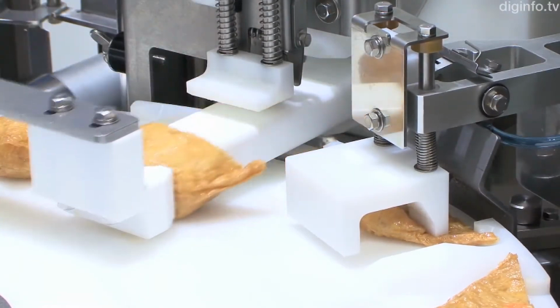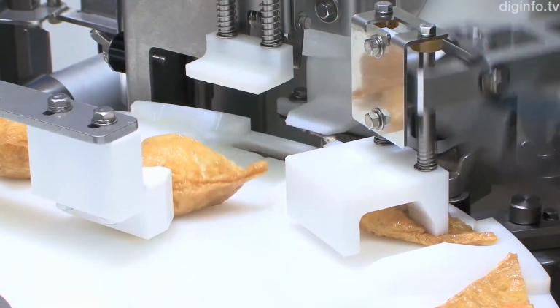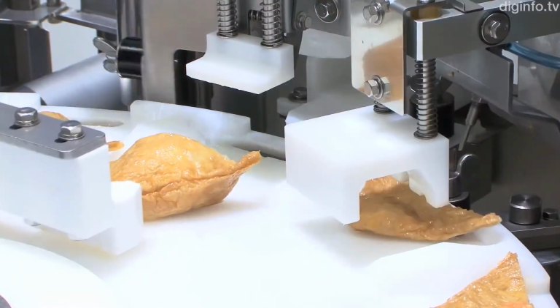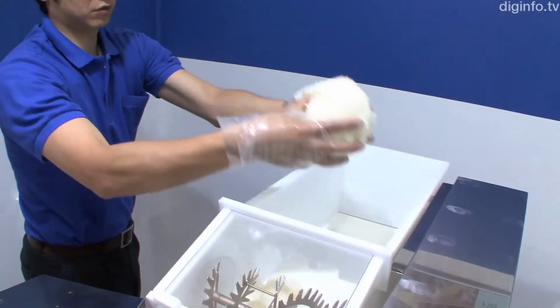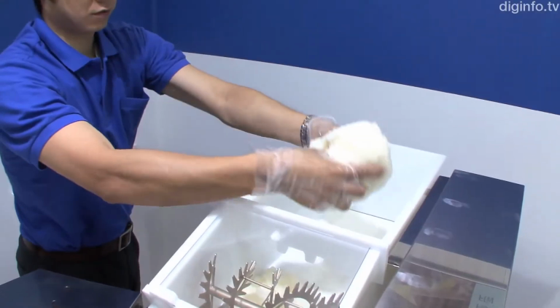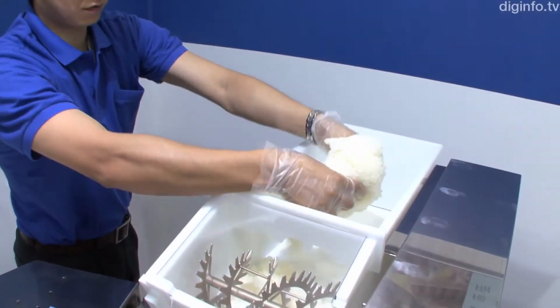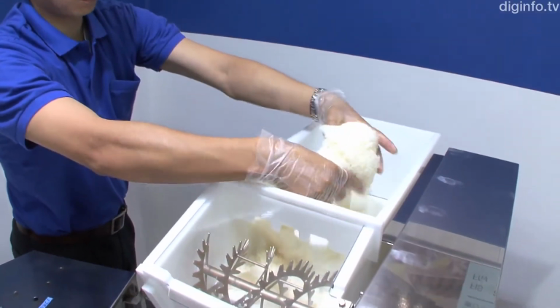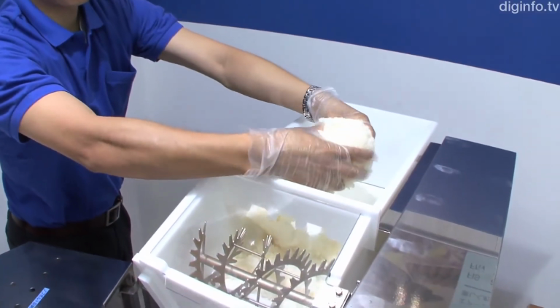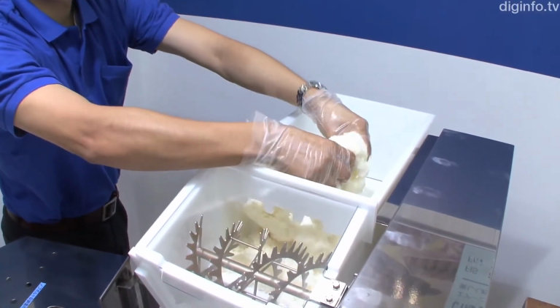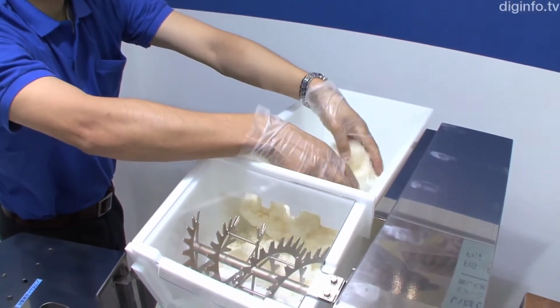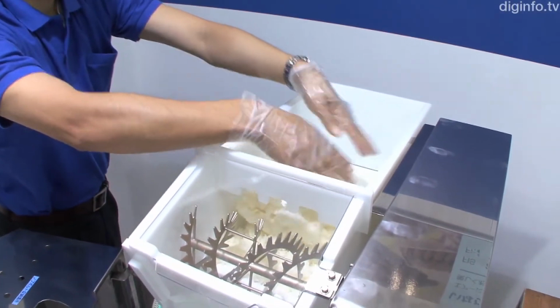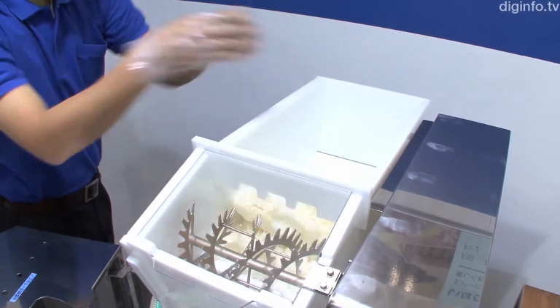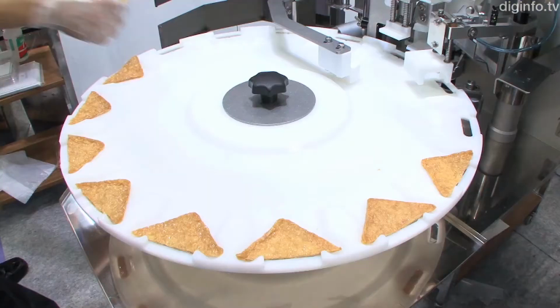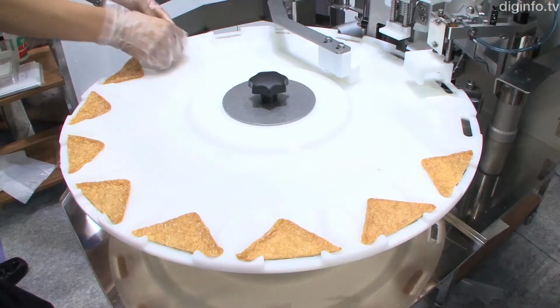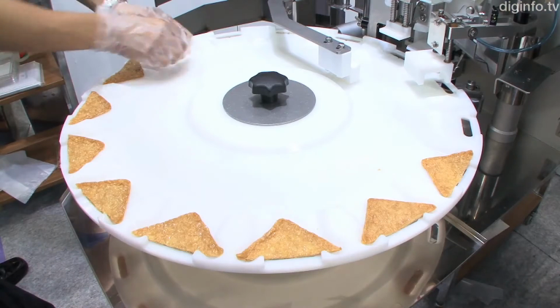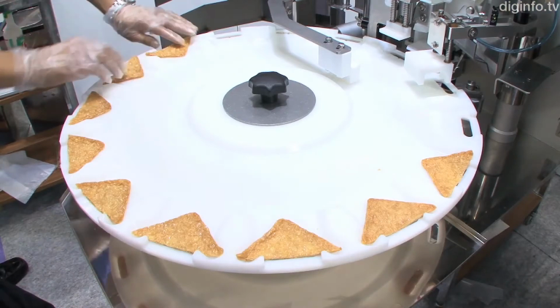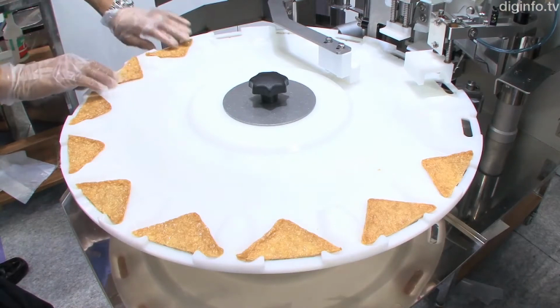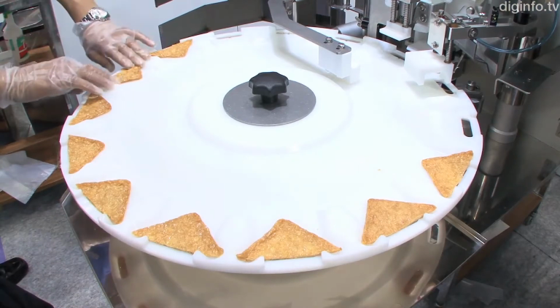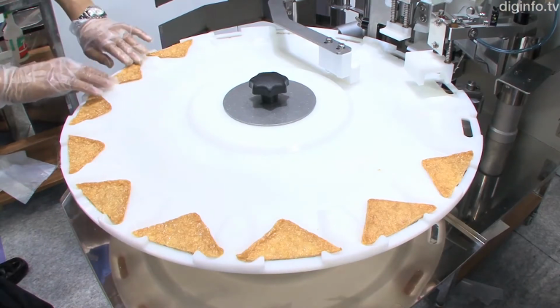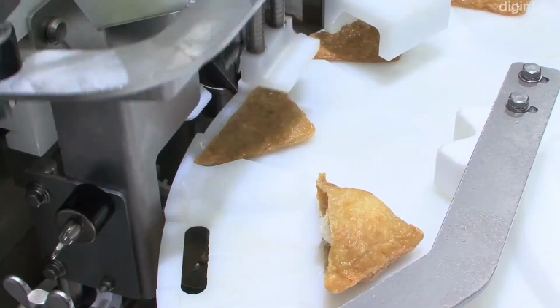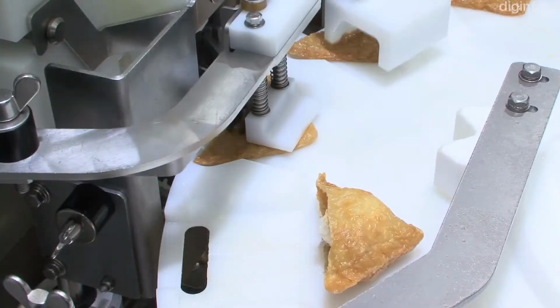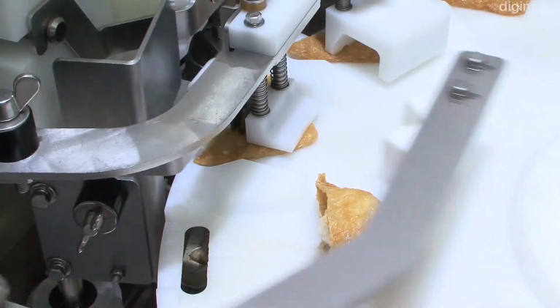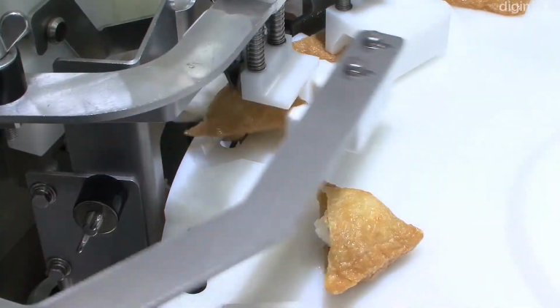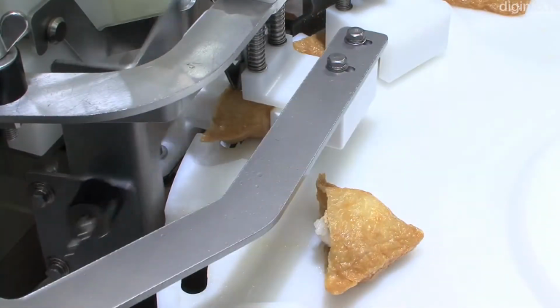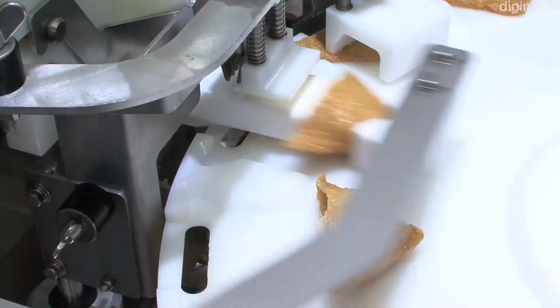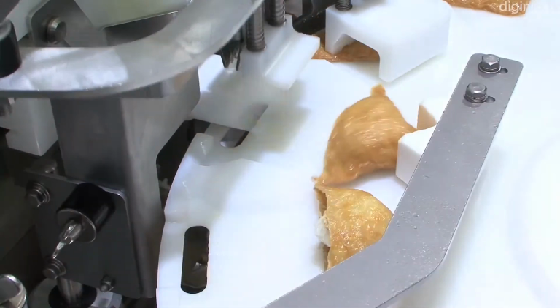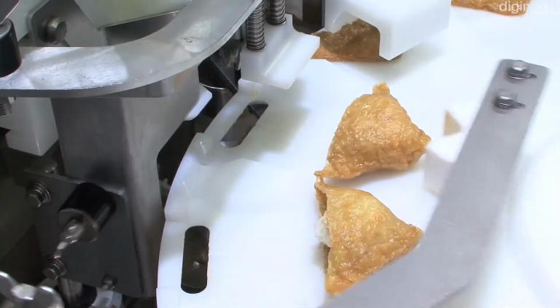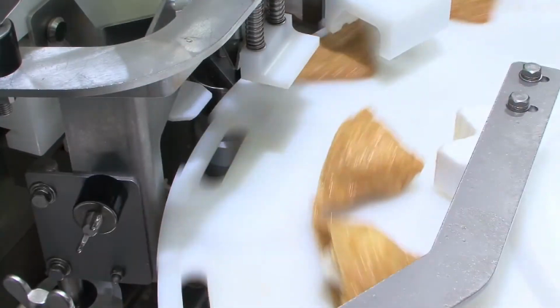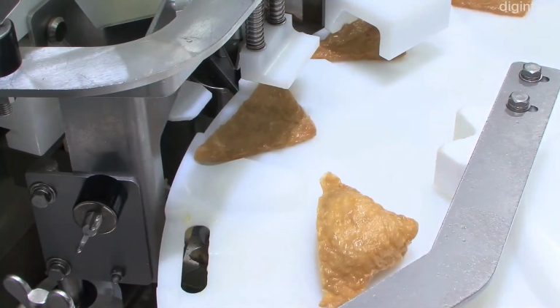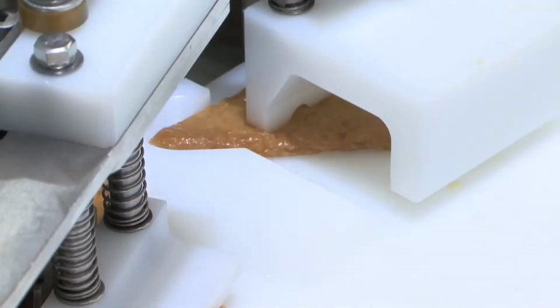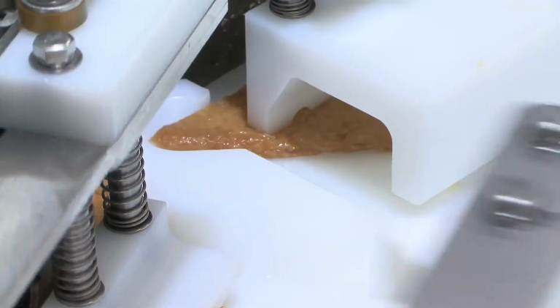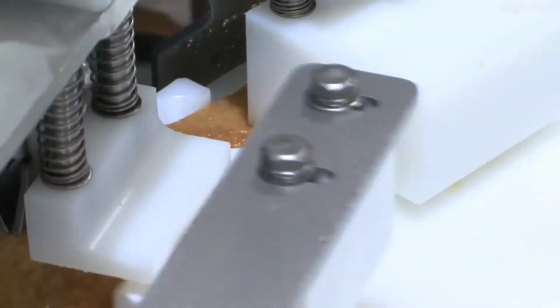All the user needs to do is place the rice in the hopper and arrange the fried tofu skin on the turntable, and the robot can make up to 2,500 inarizushi rolls per hour.